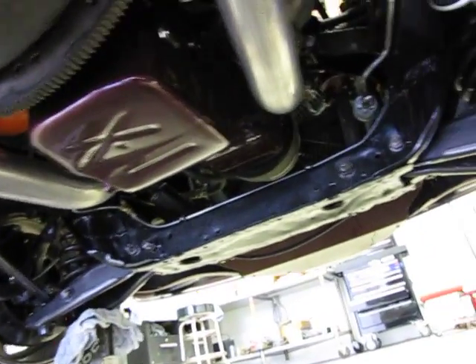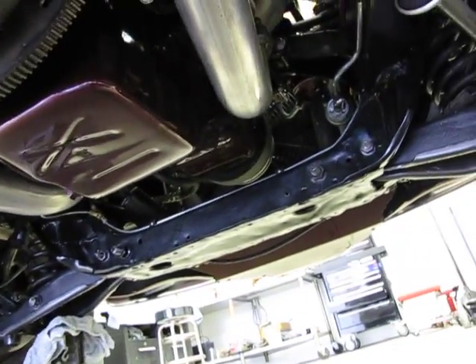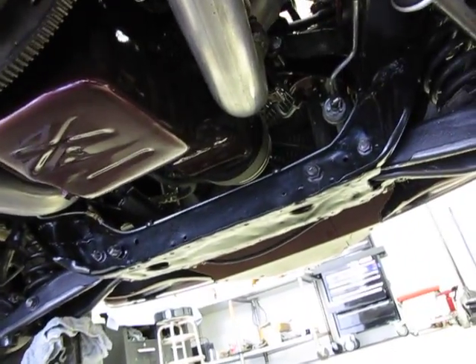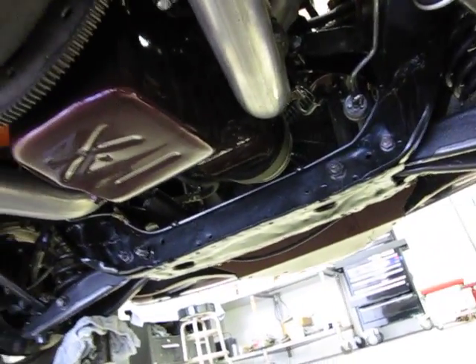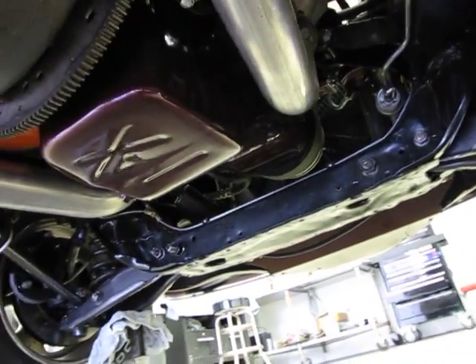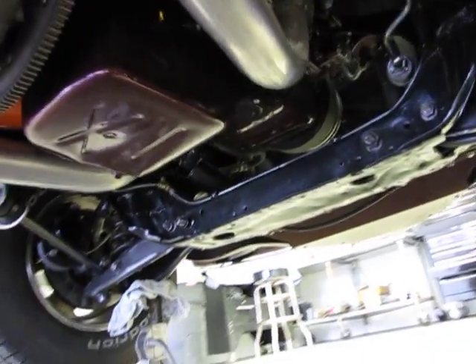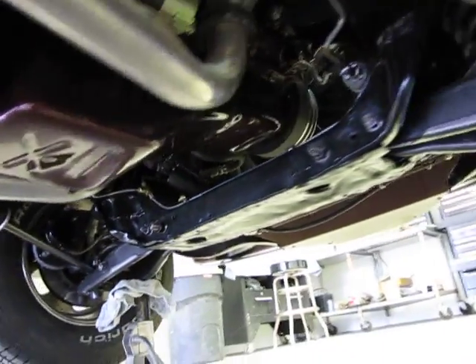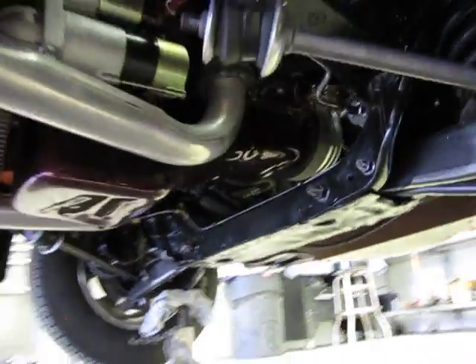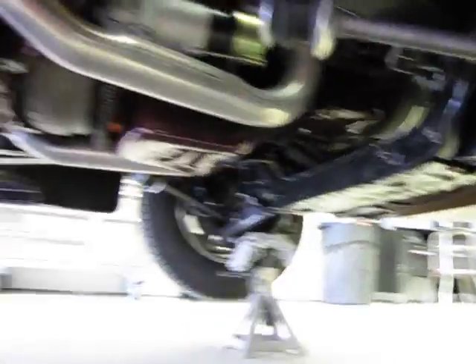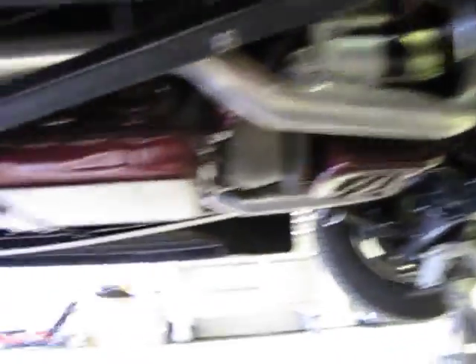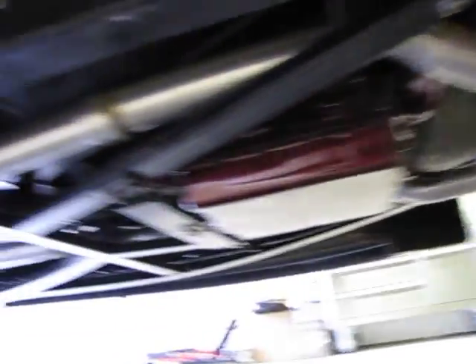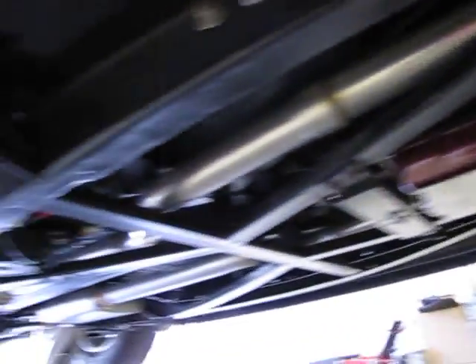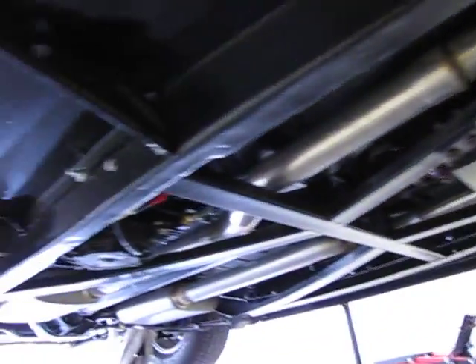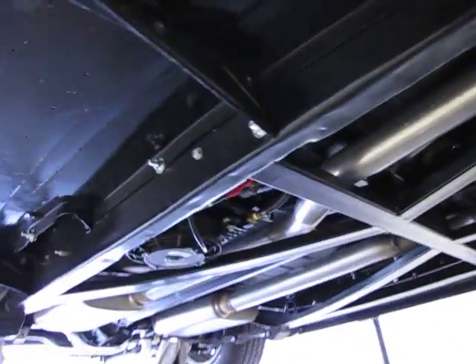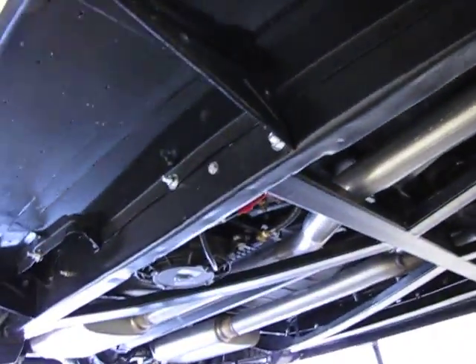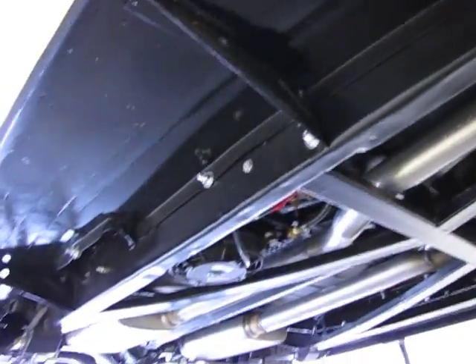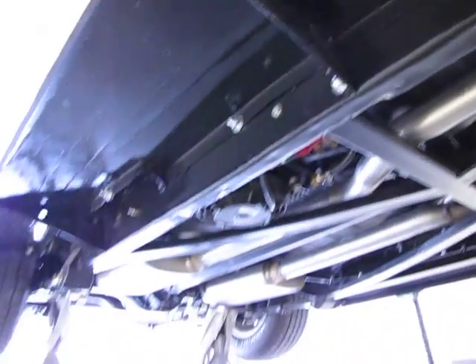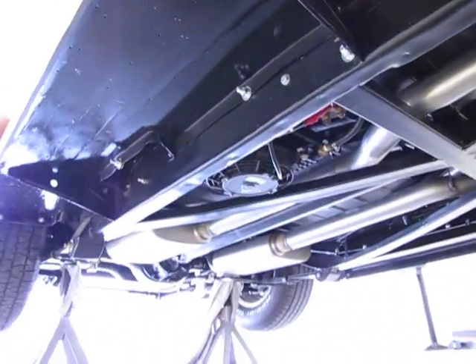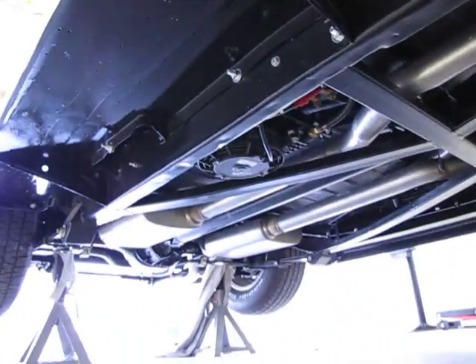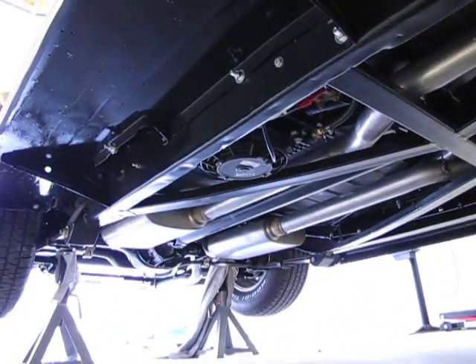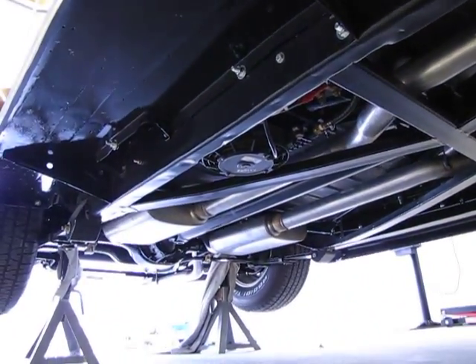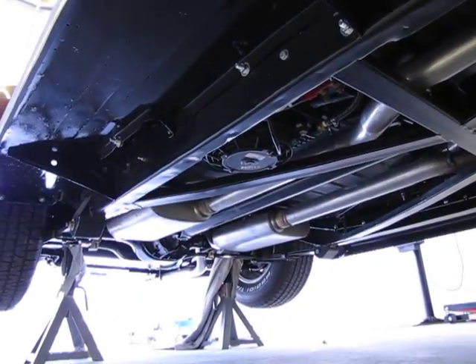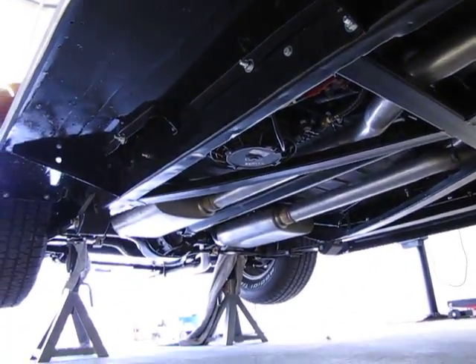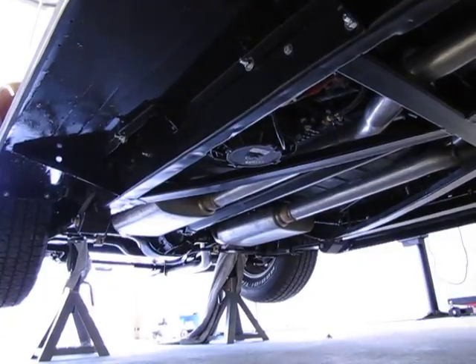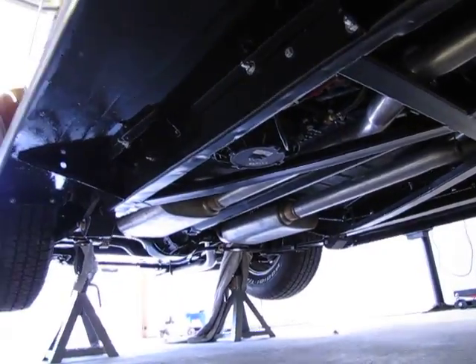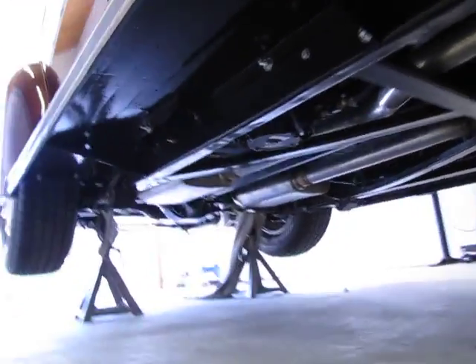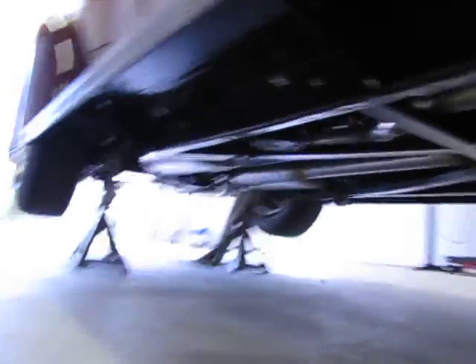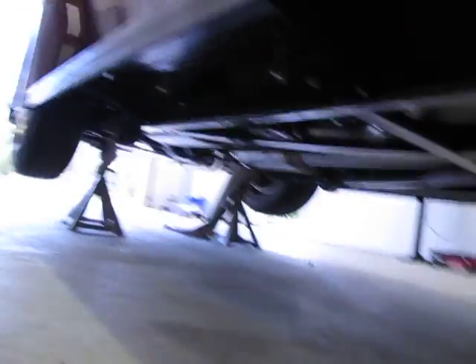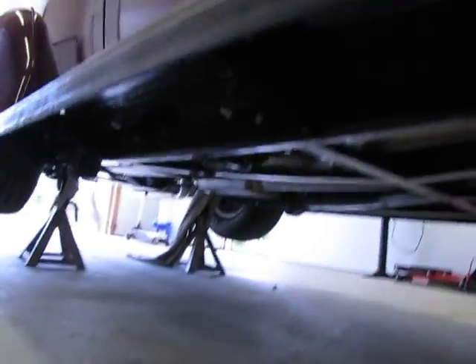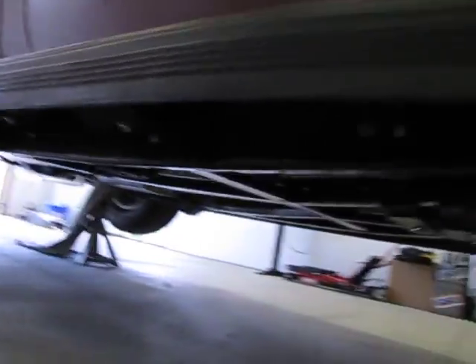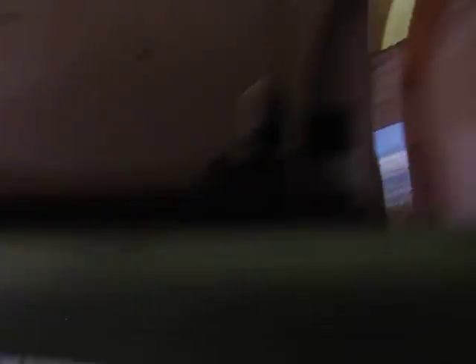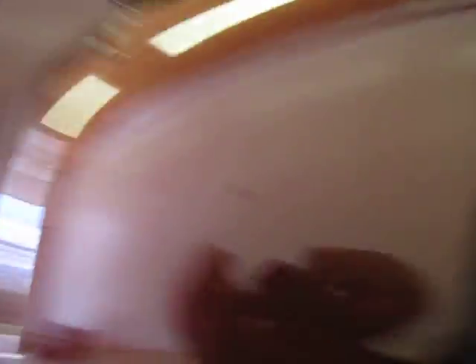Standard height coil springs. Got a polished 8-inch Ford housing back there with 3.55 gears — I'll give you a quick shot of that when we get around the back of the car.